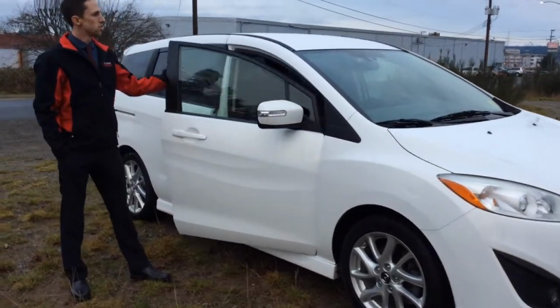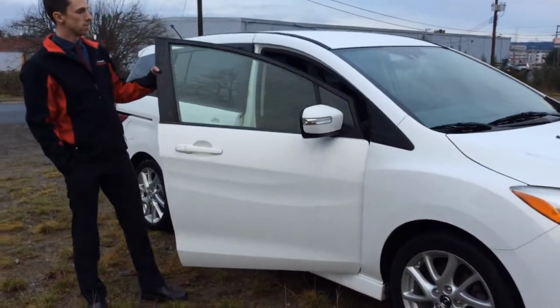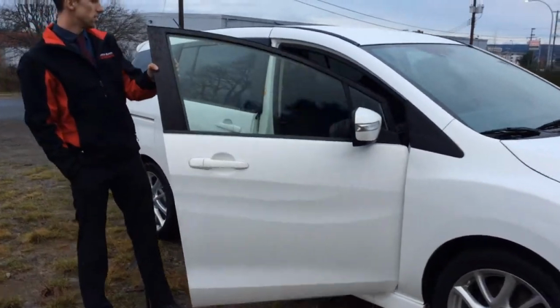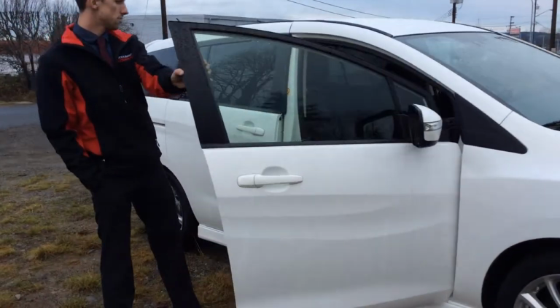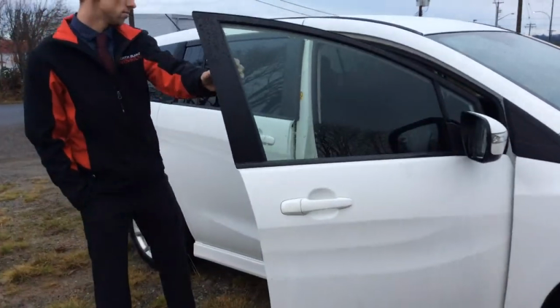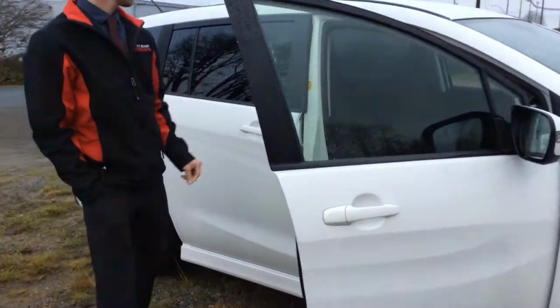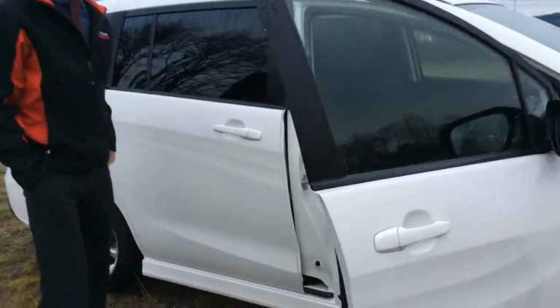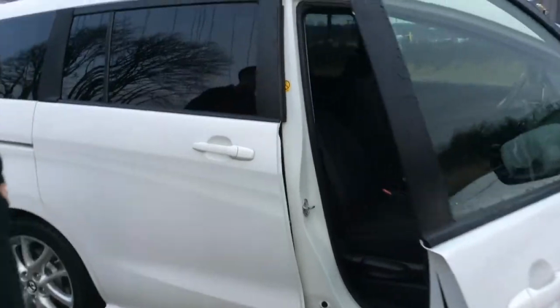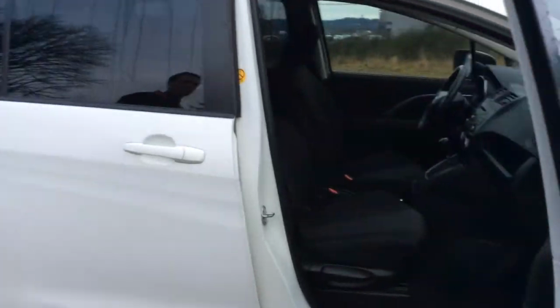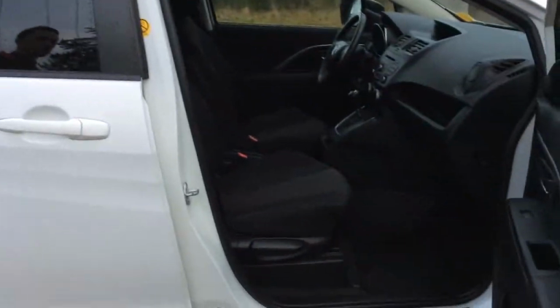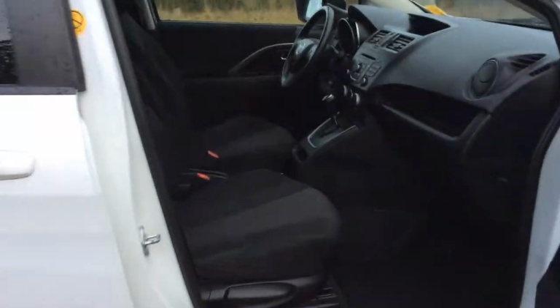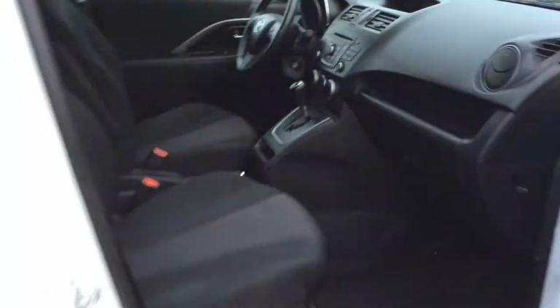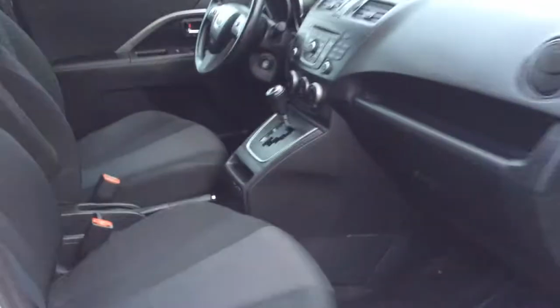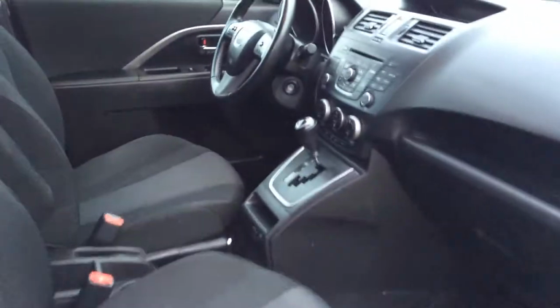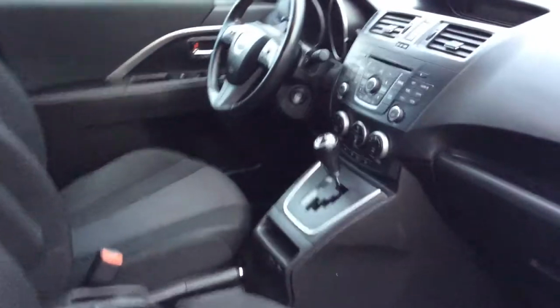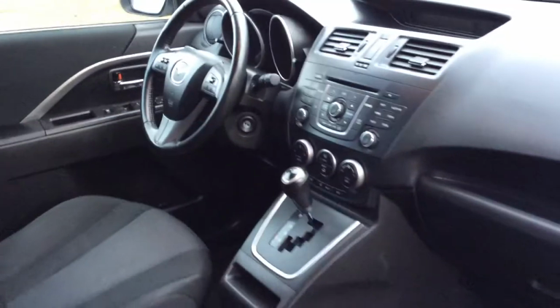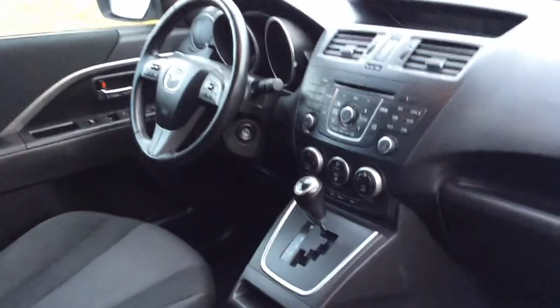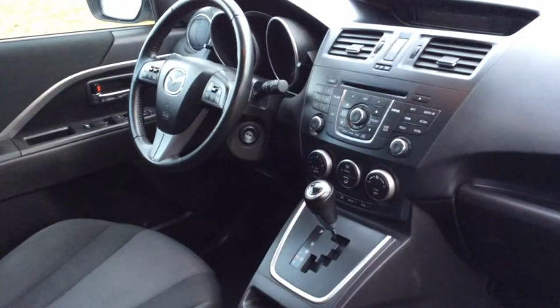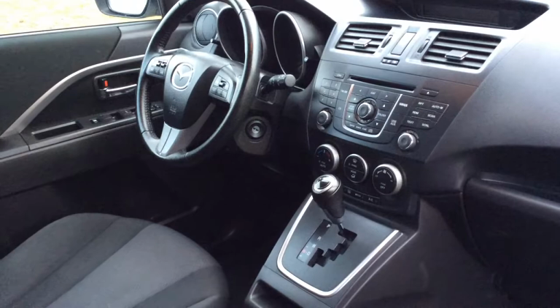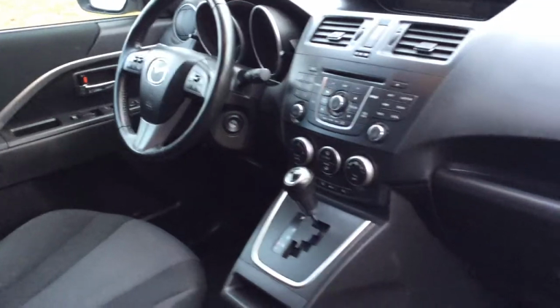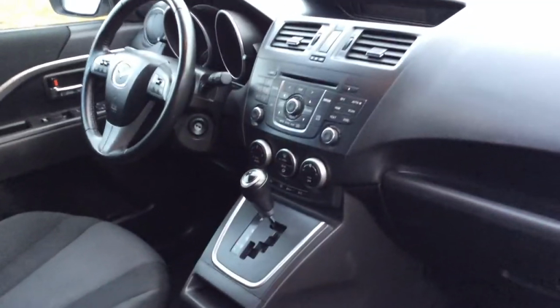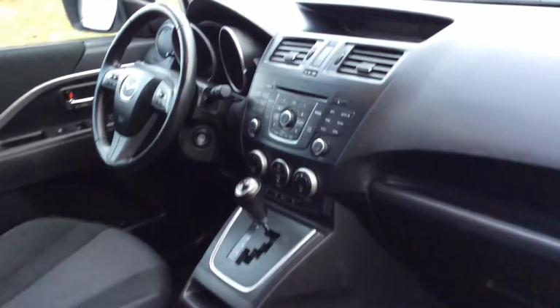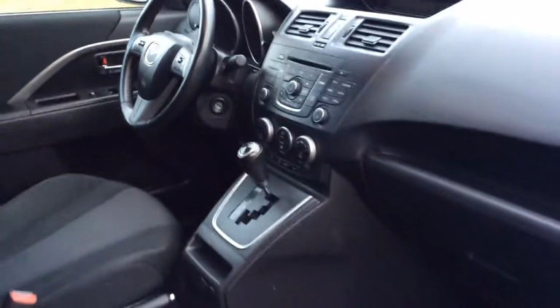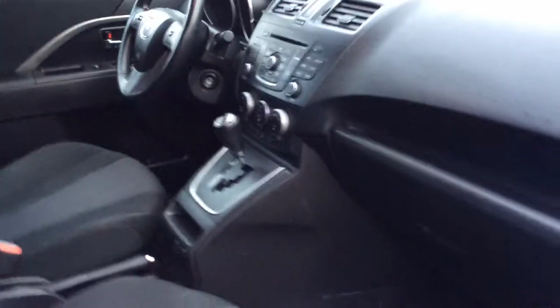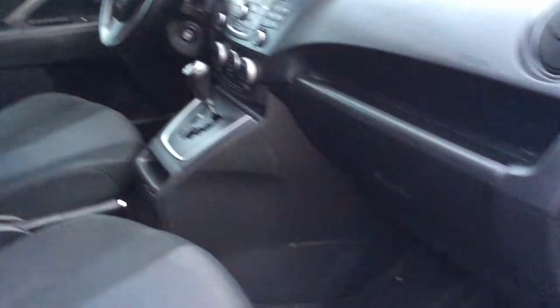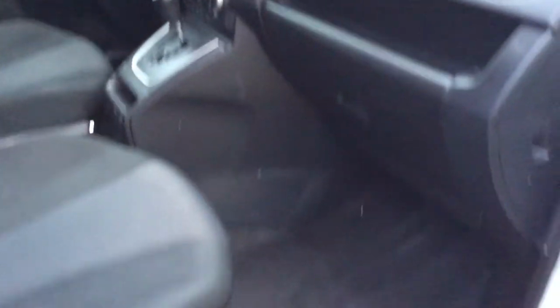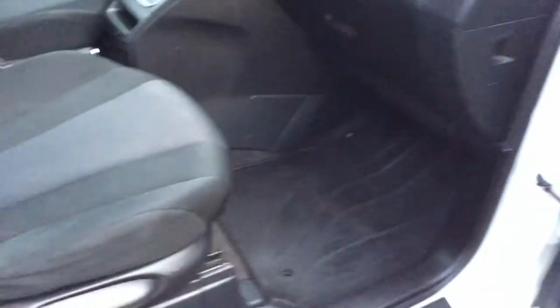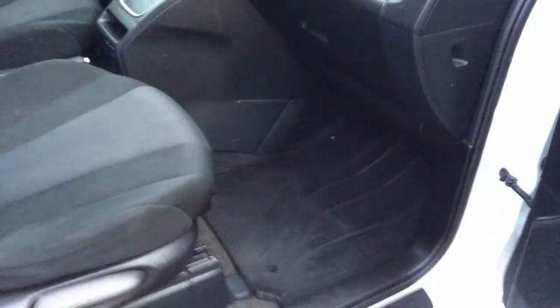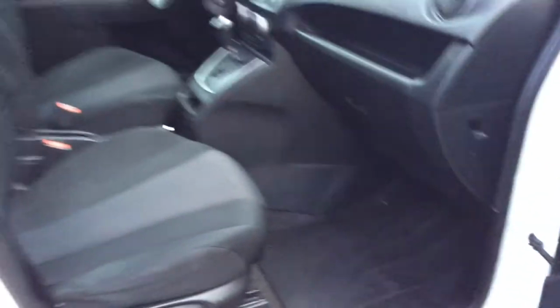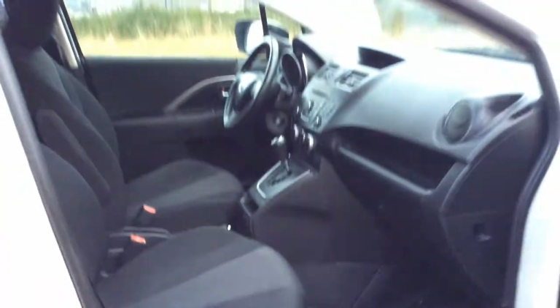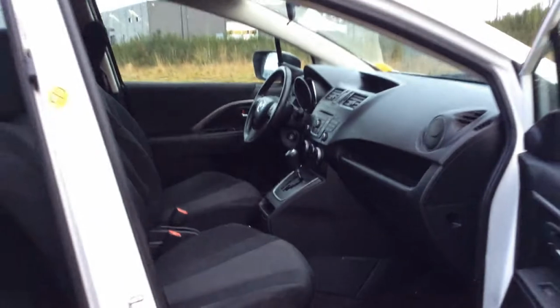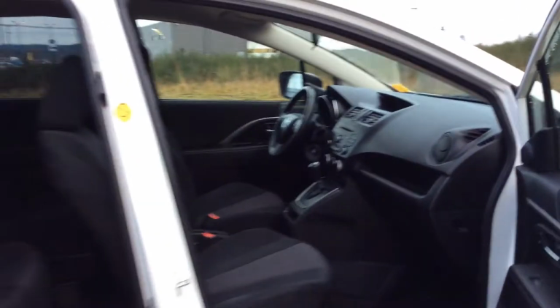I'll show you the inside here — you'll notice a cloth interior with some aftermarket rubber floor mats. It has heated seats, AC, audio controls, and cruise control all on the steering wheel to keep your eyes focused on the road.